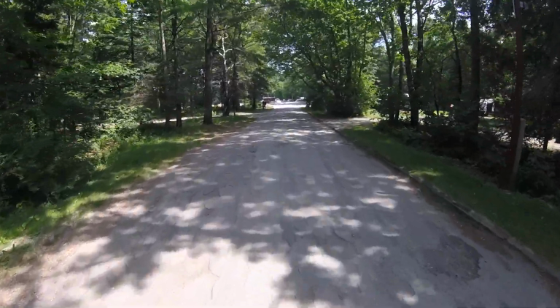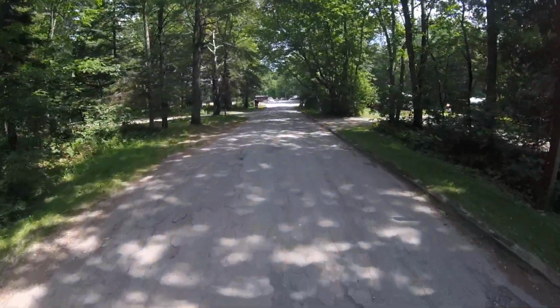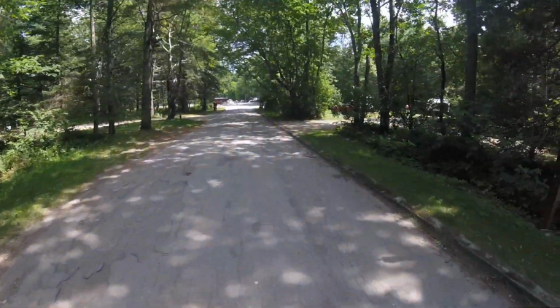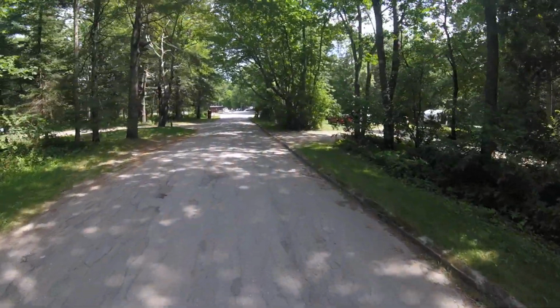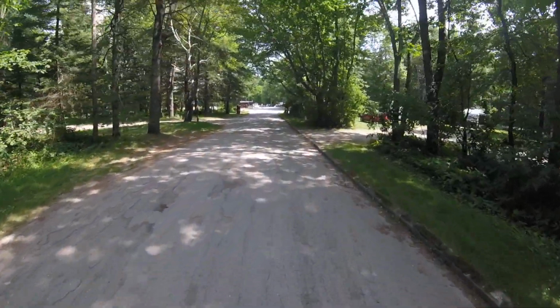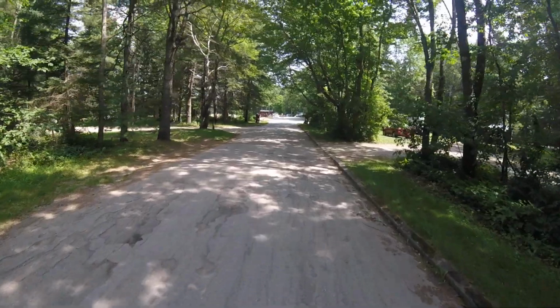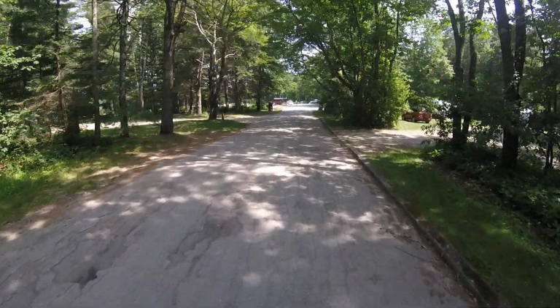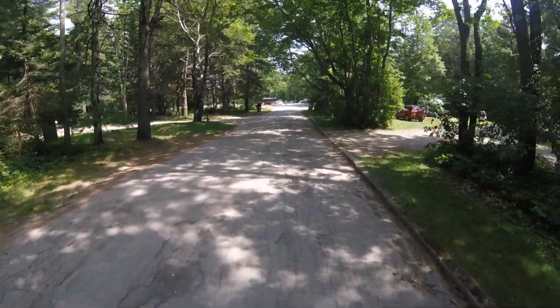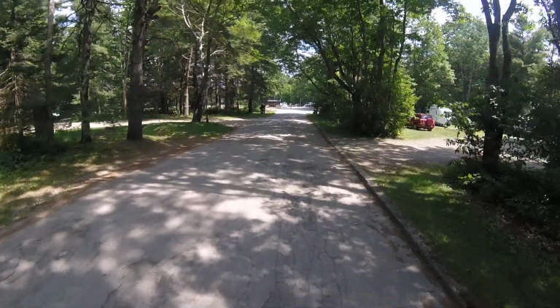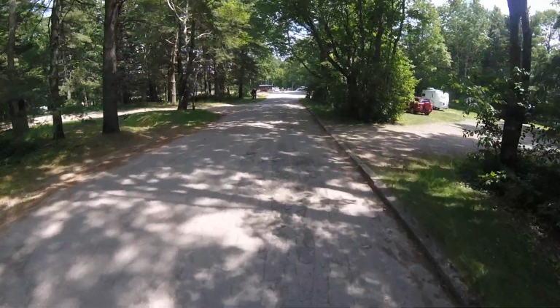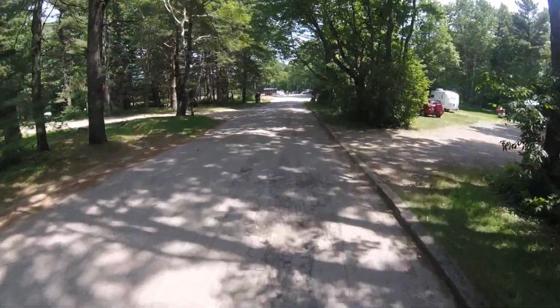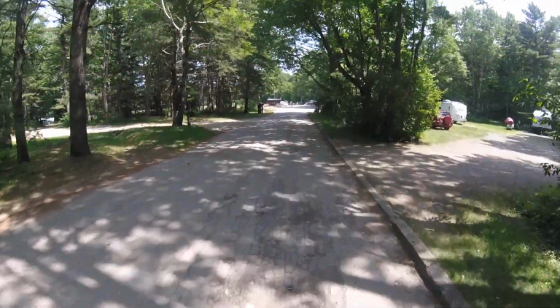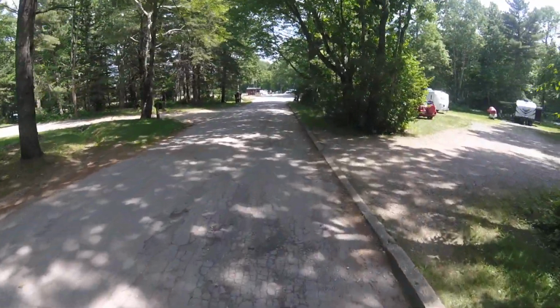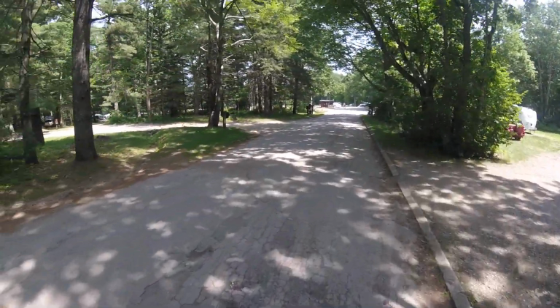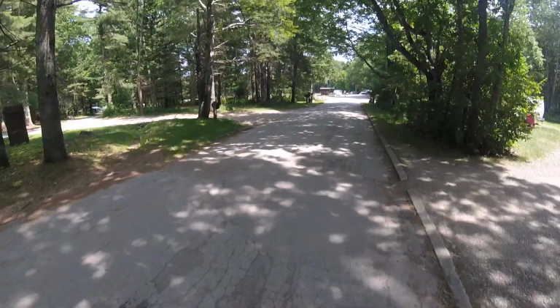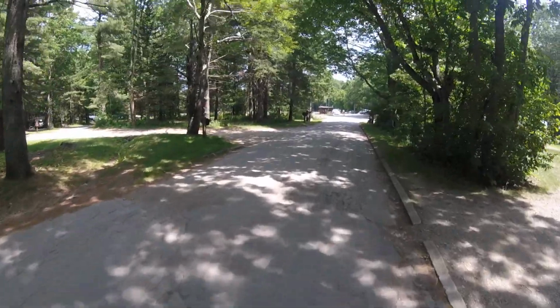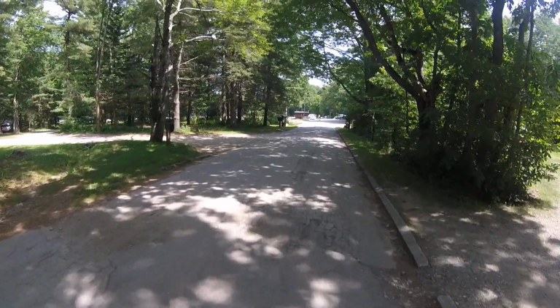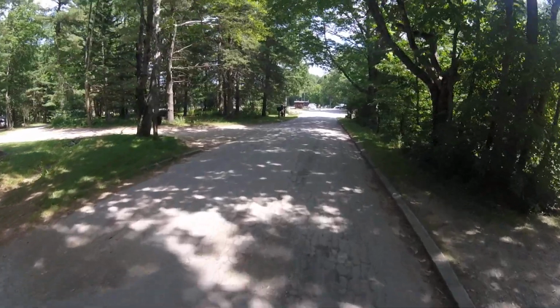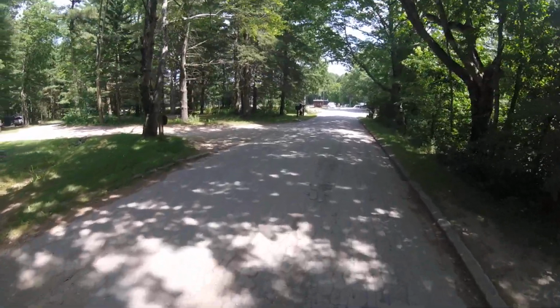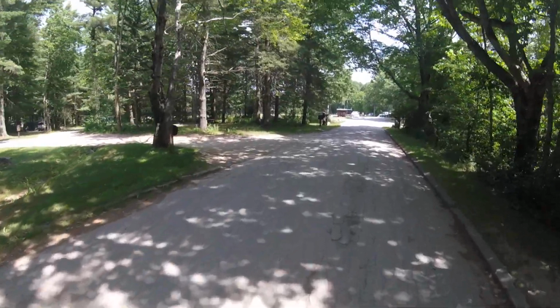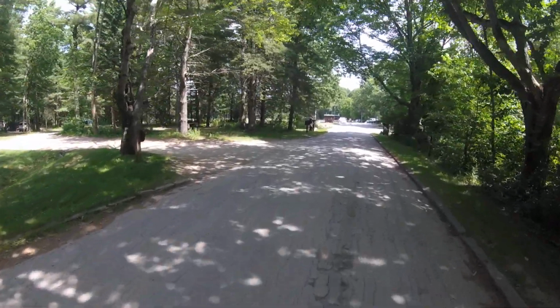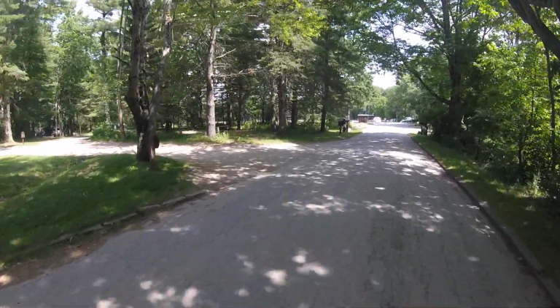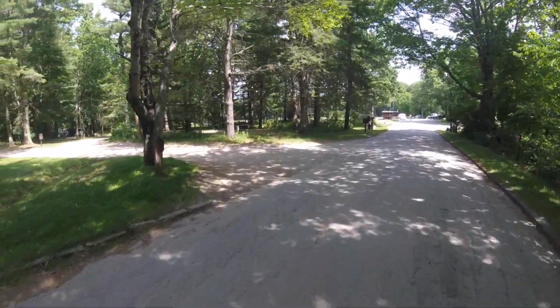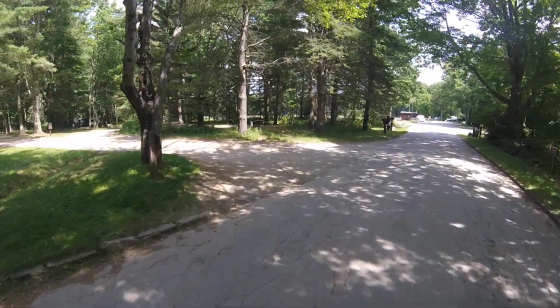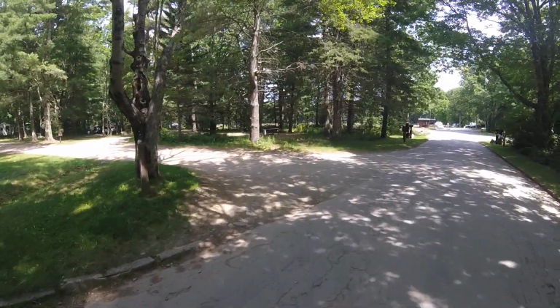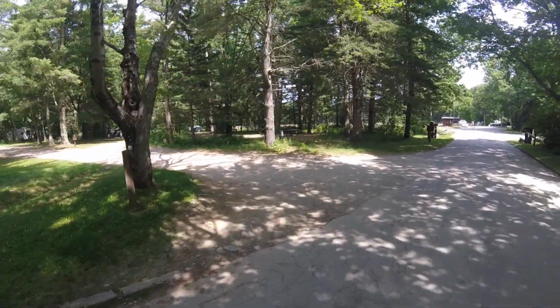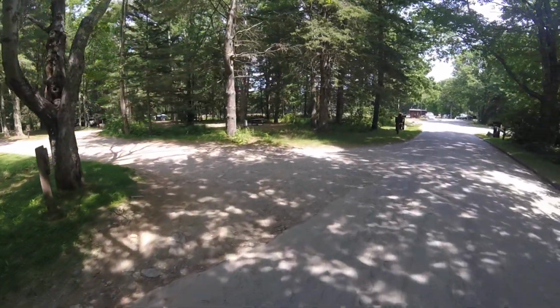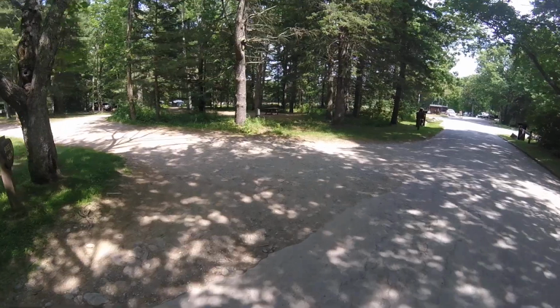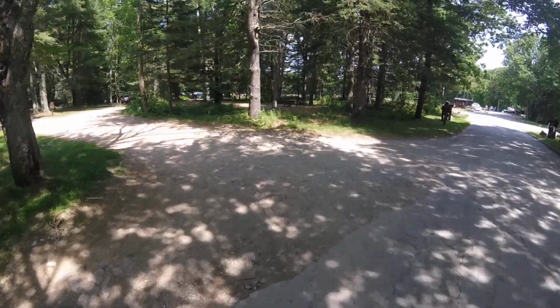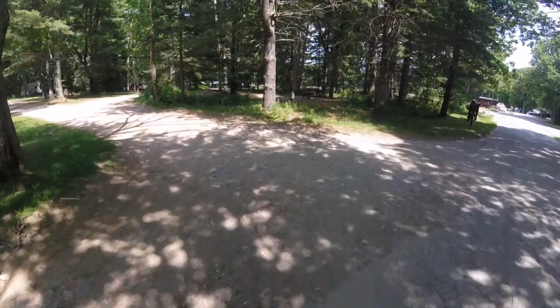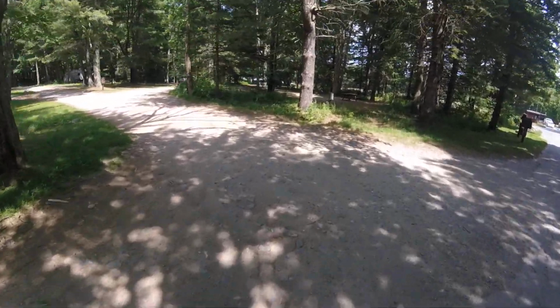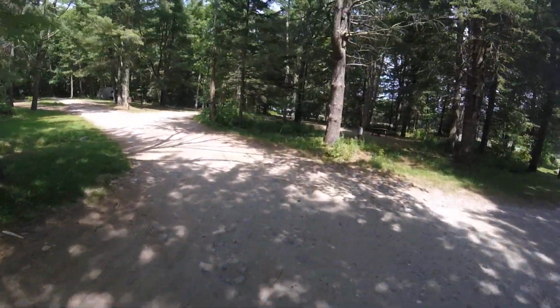Across the street is another part of the park. It goes down to the water. Pat and I walked over there today, and it is amazing. It's beautiful.